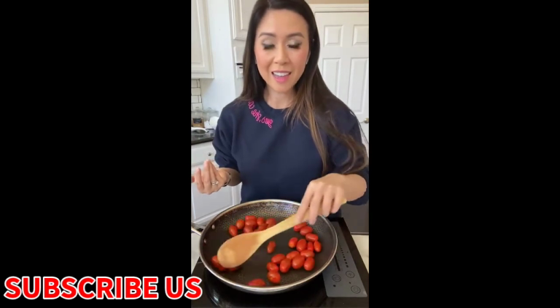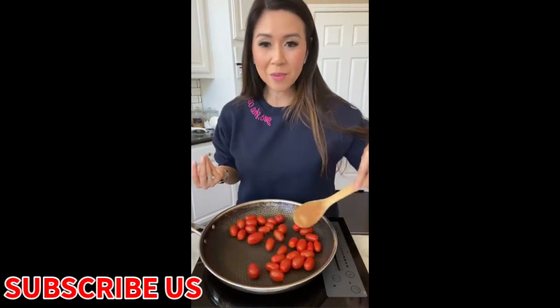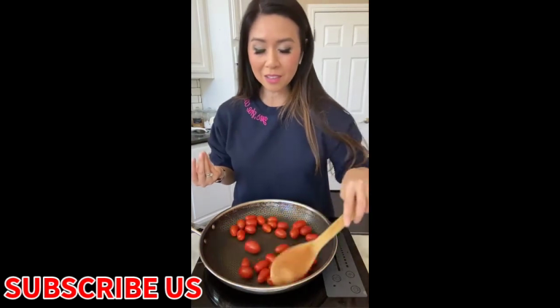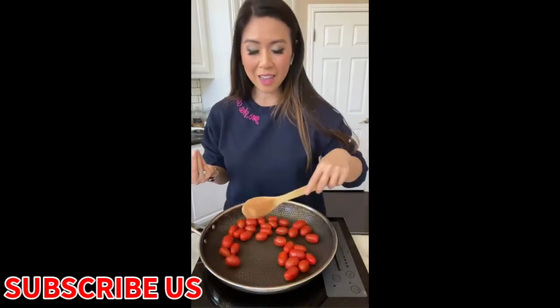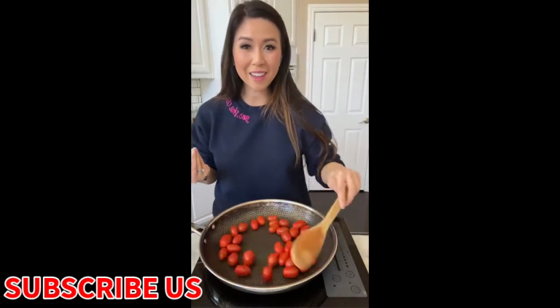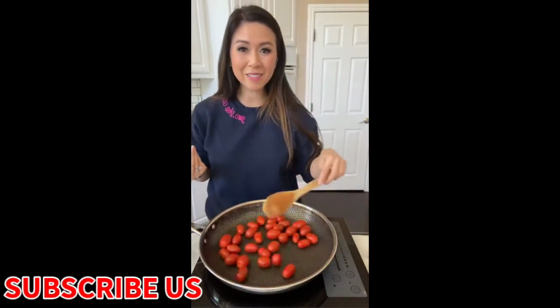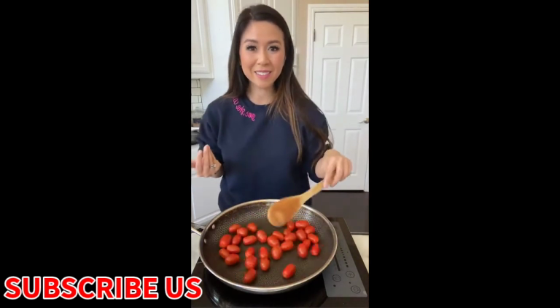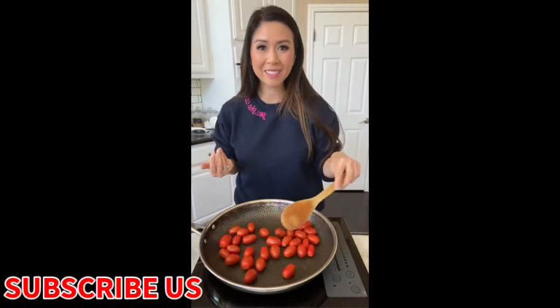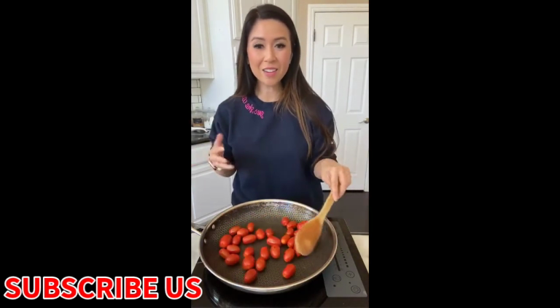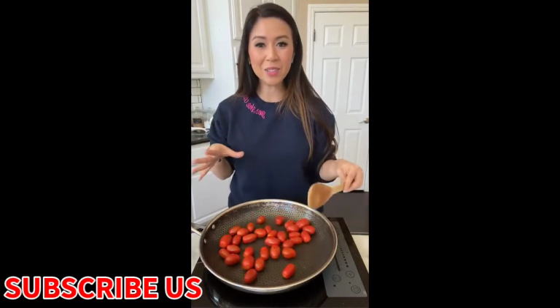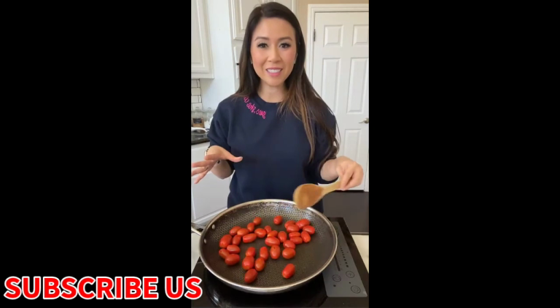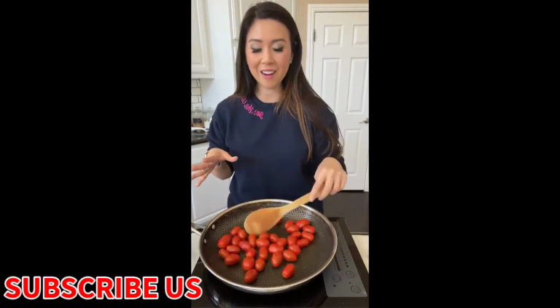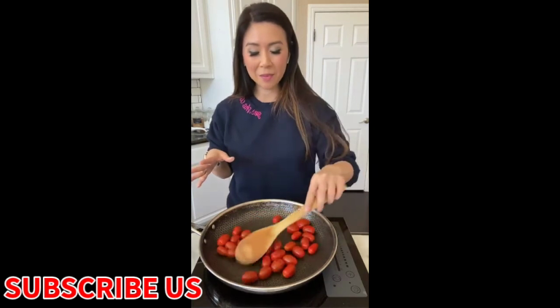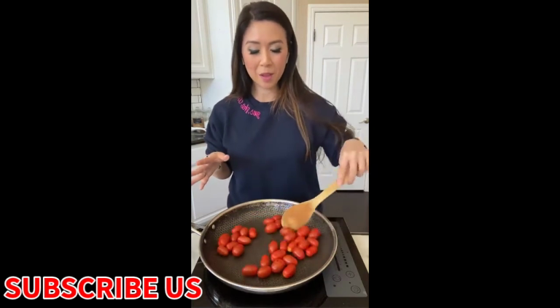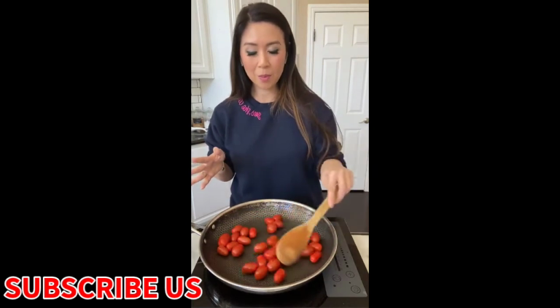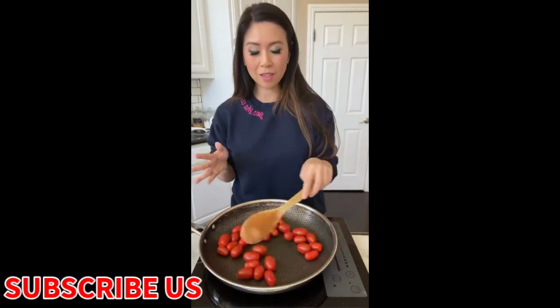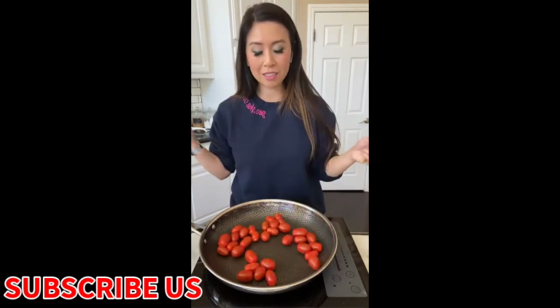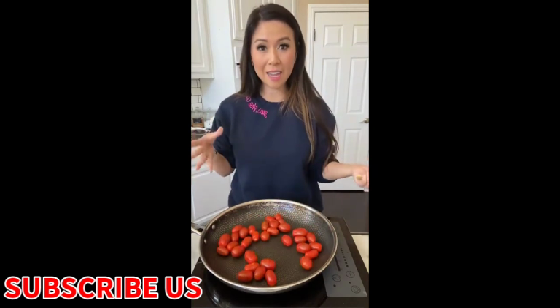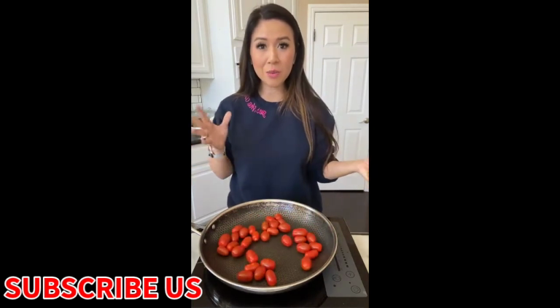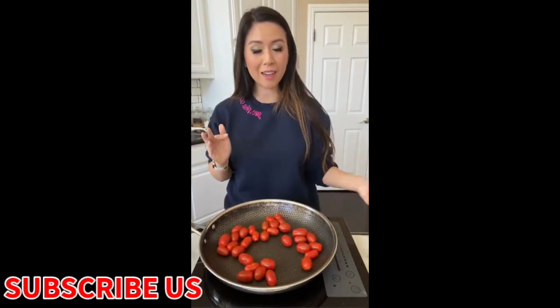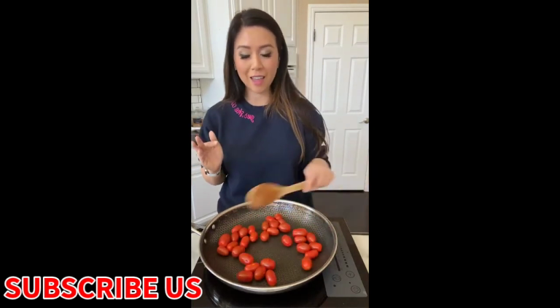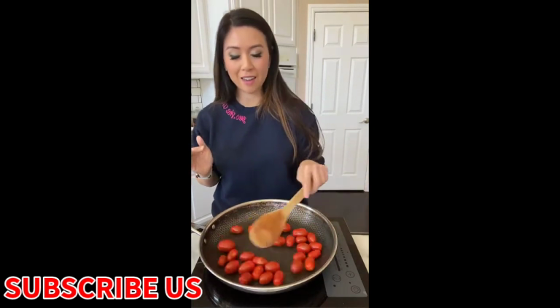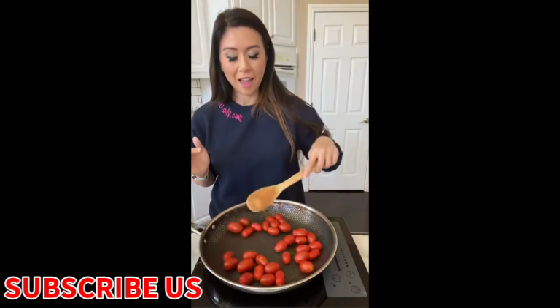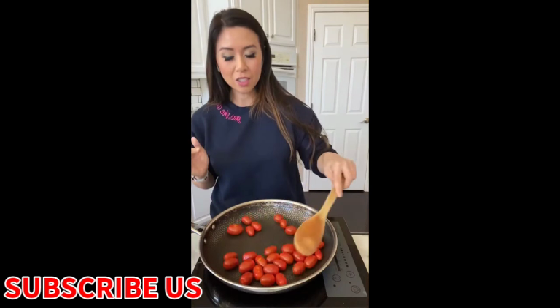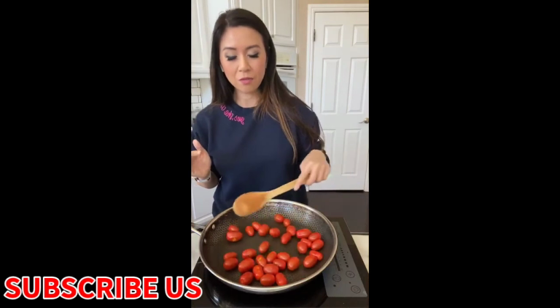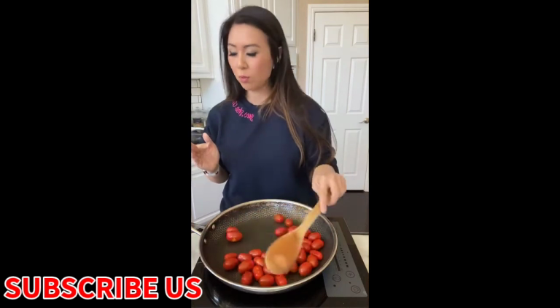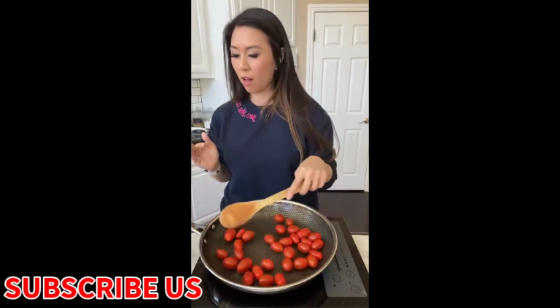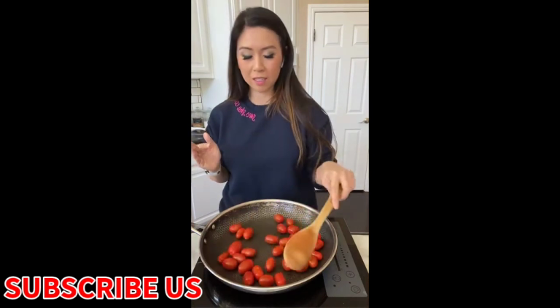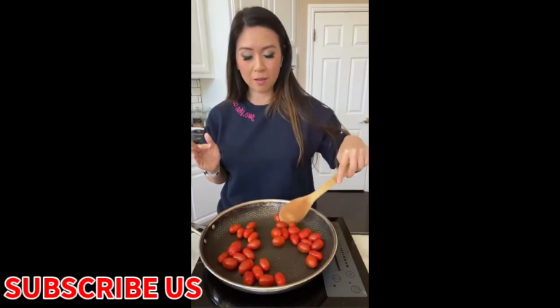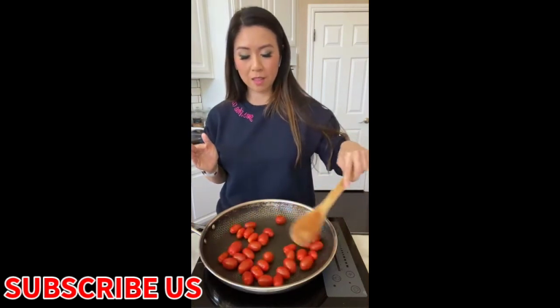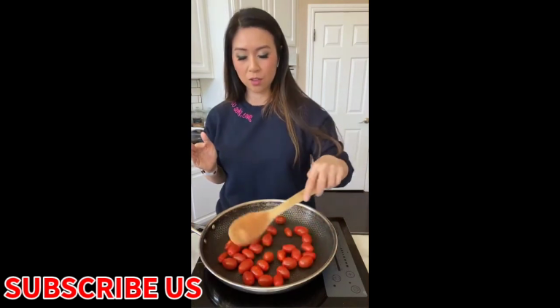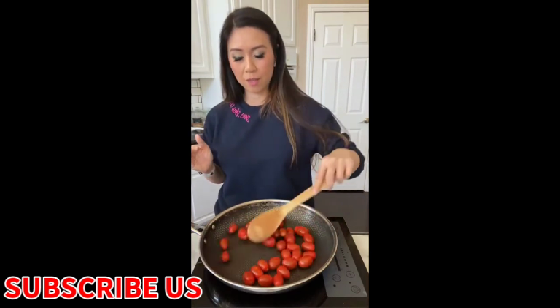Hi everyone, how's your Saturday? I'm hoping that you guys could just sit down, relax, and have some fun with me while I cook and make lunch for the family.